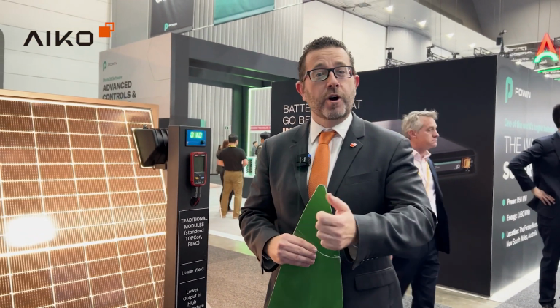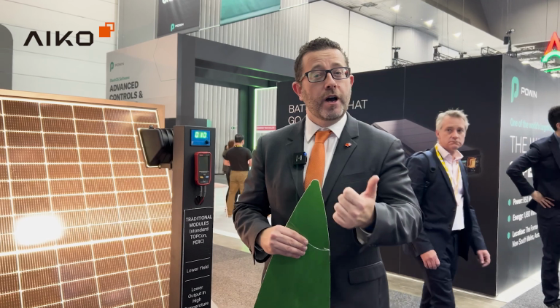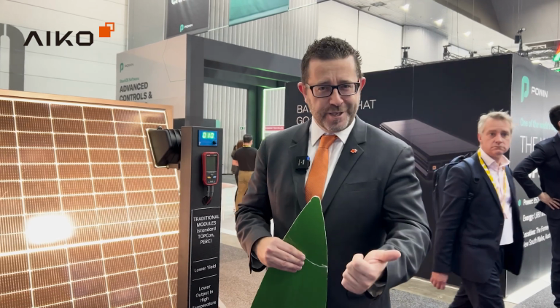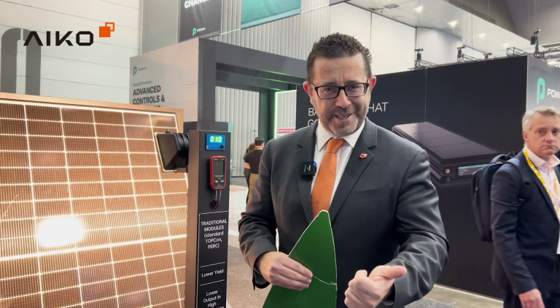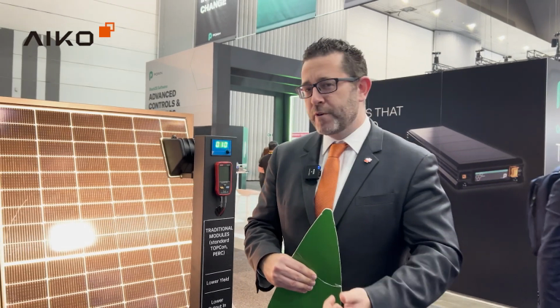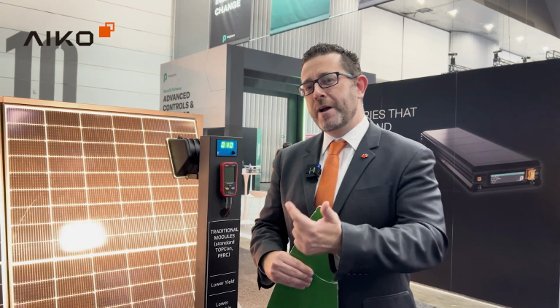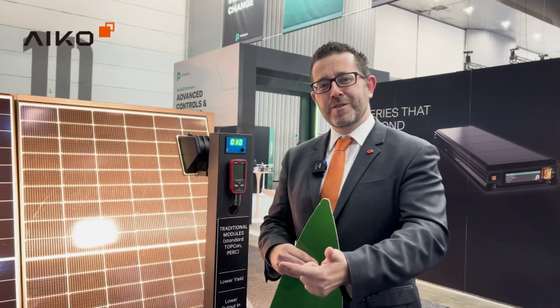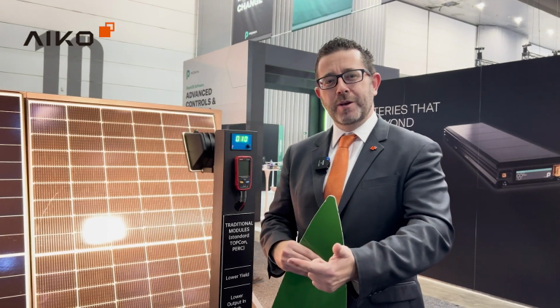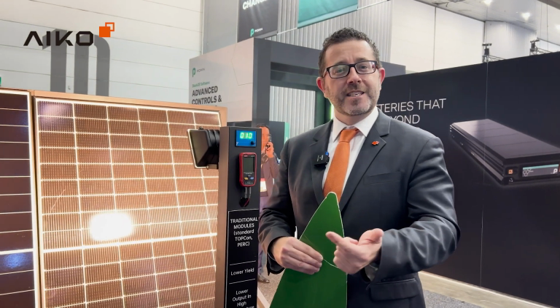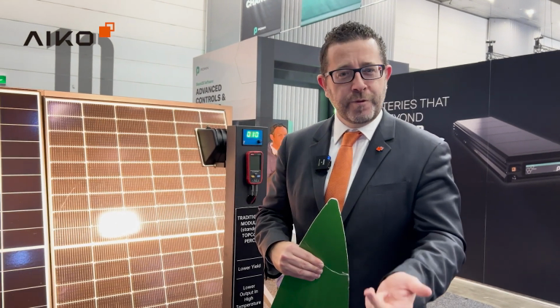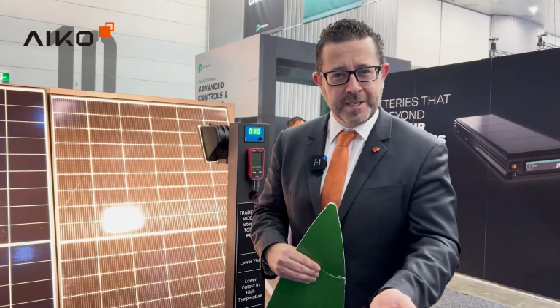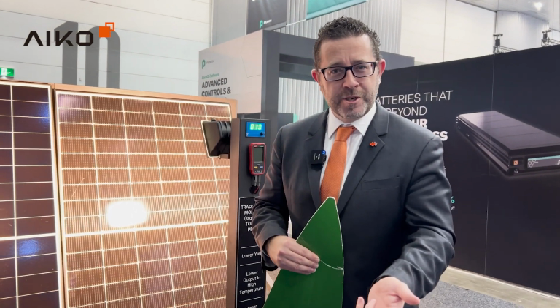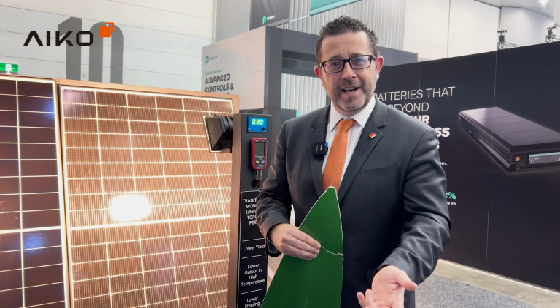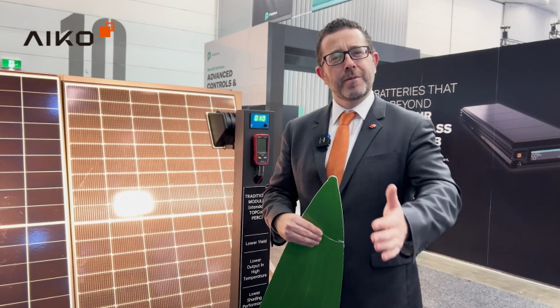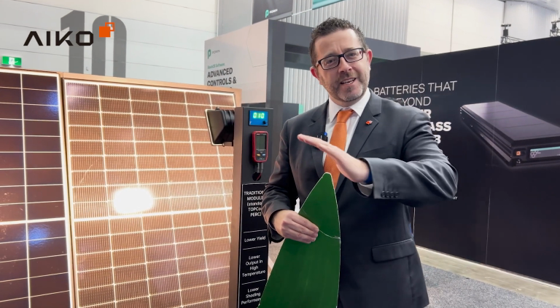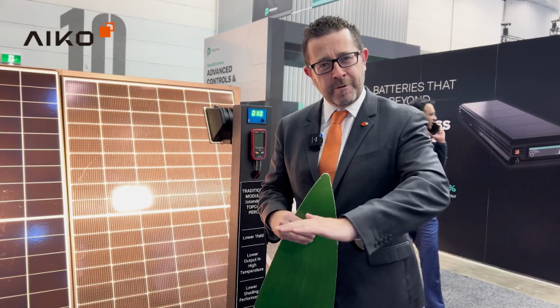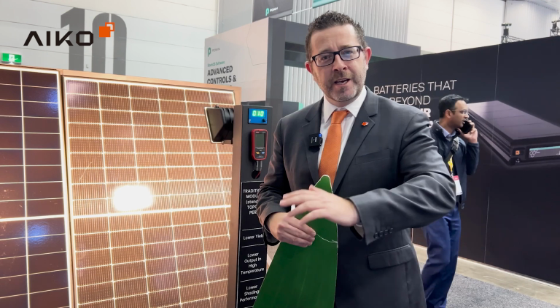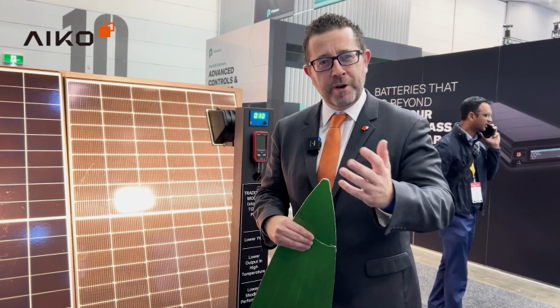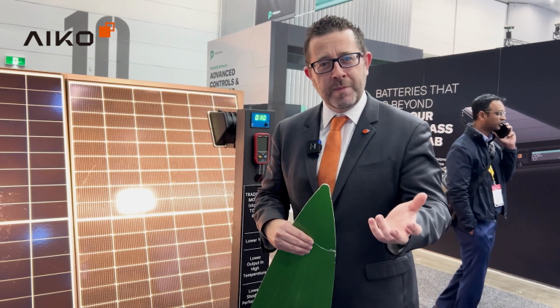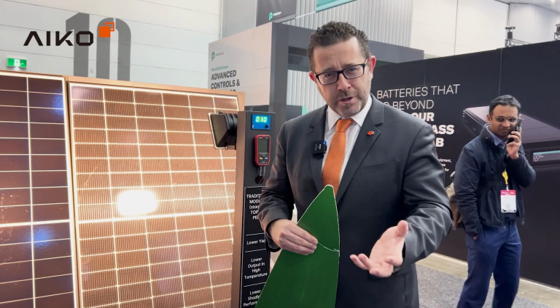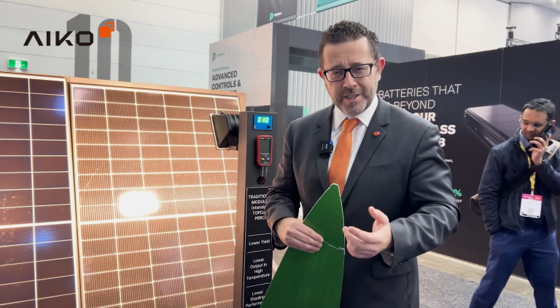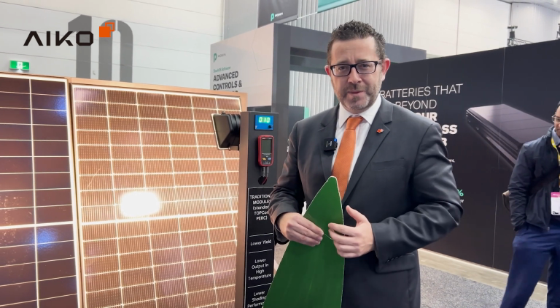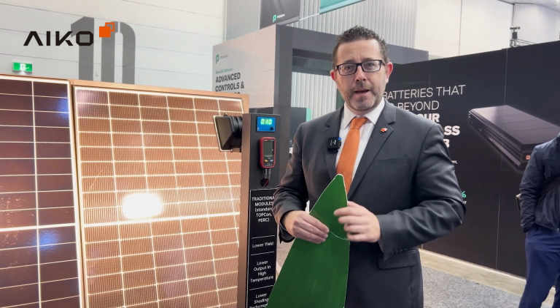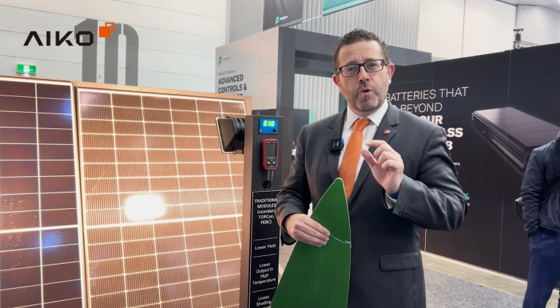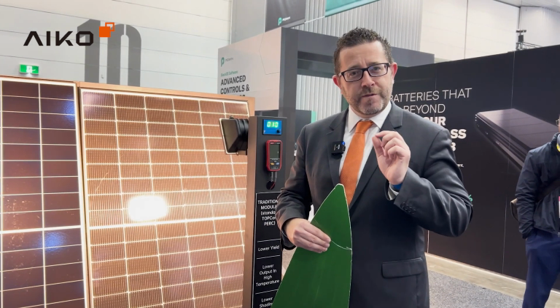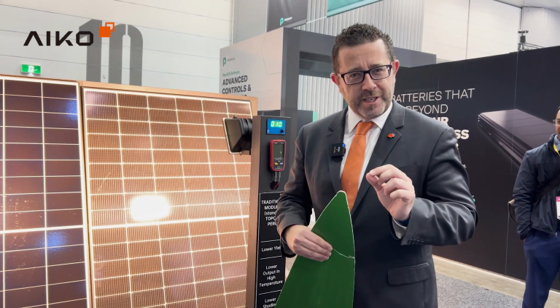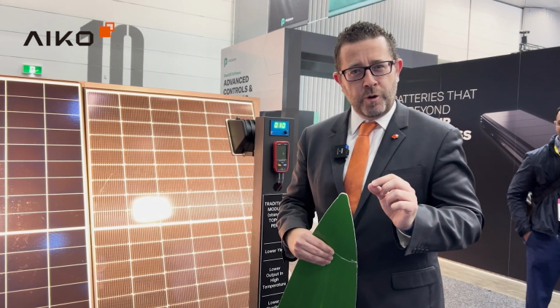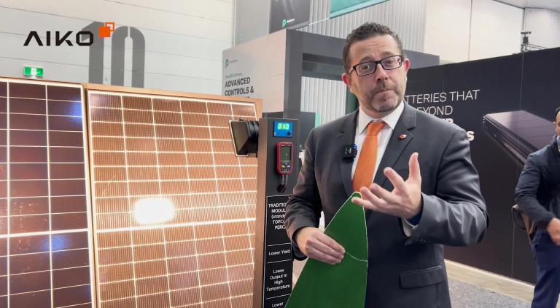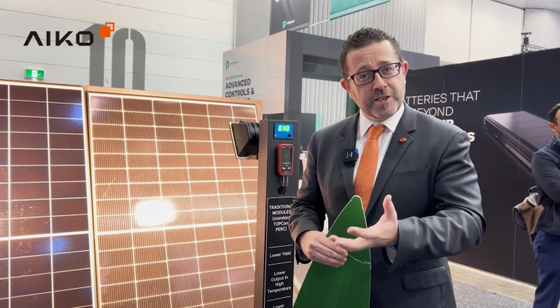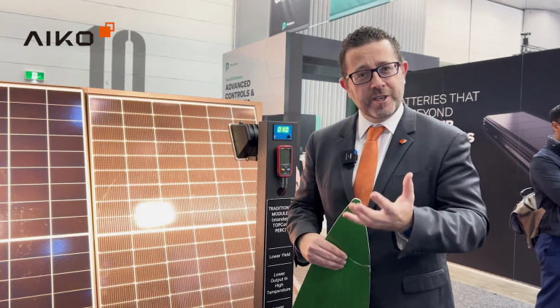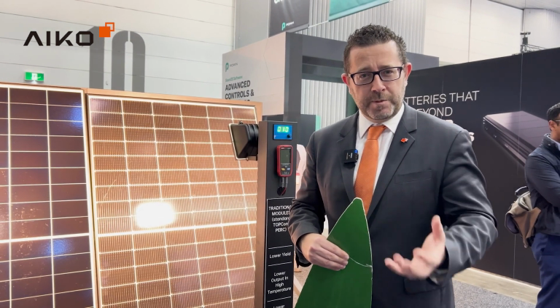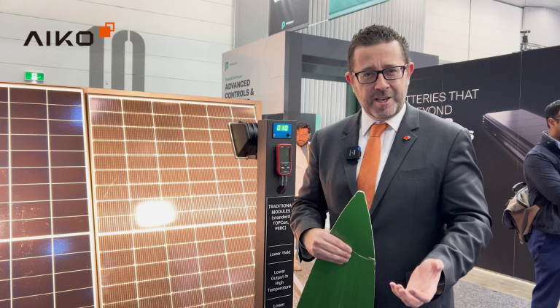We've got high efficiency, we've got great warranty, excellent performance in temperature, a company that has been around and cooperating with major universities — but what you have not seen before is the partial shade optimisation.